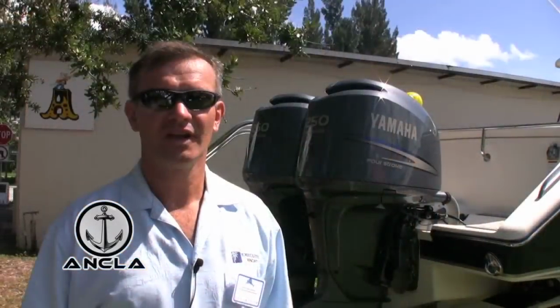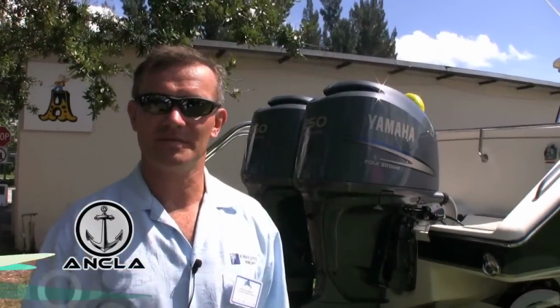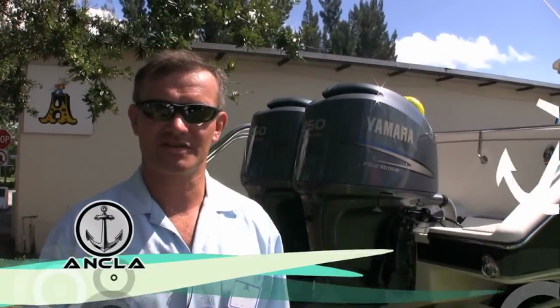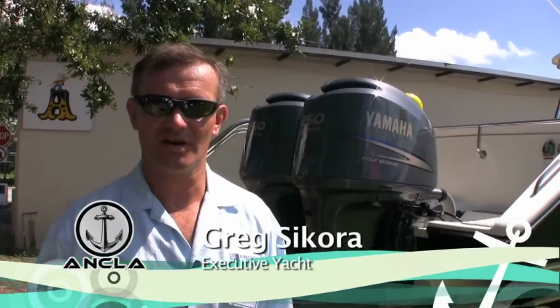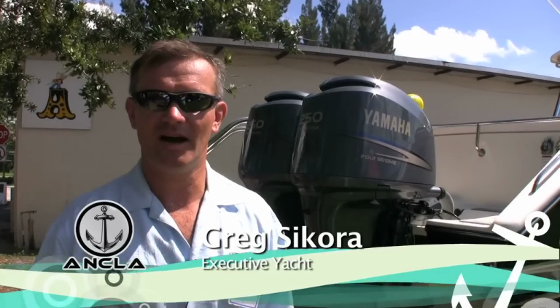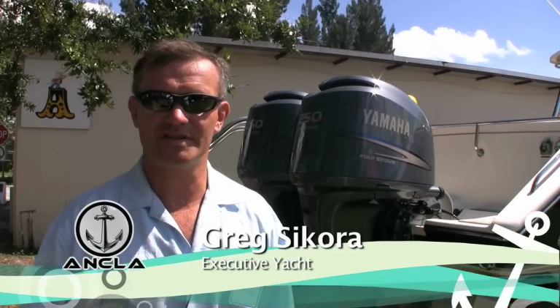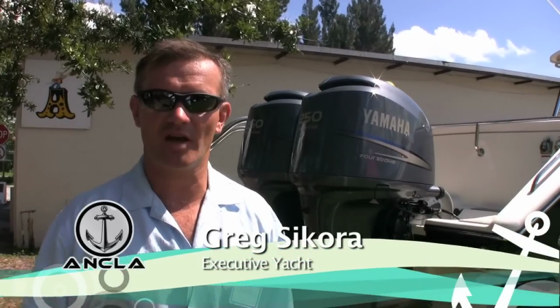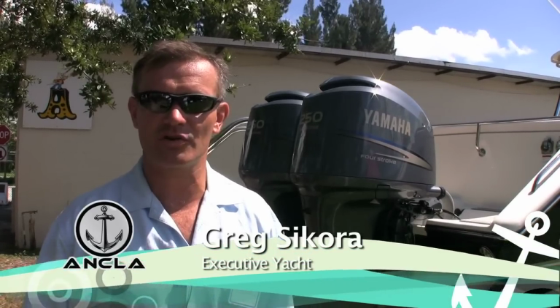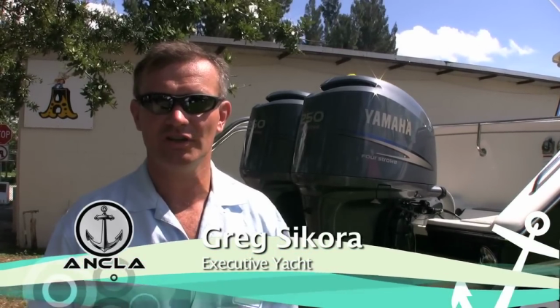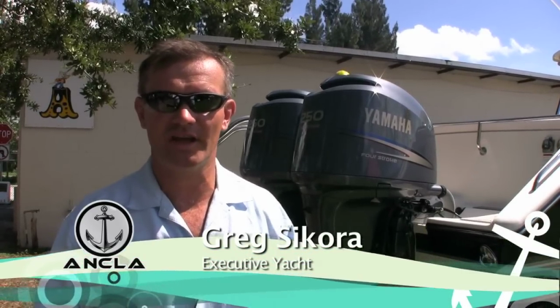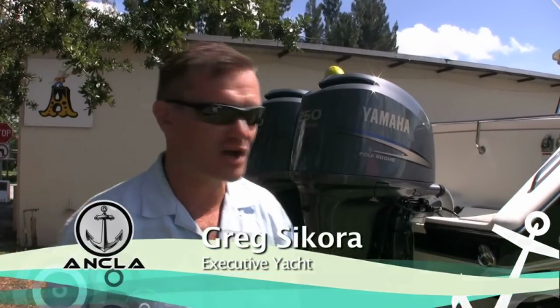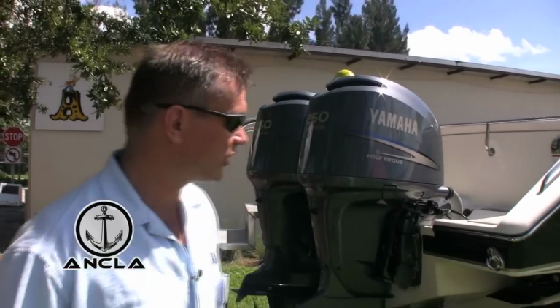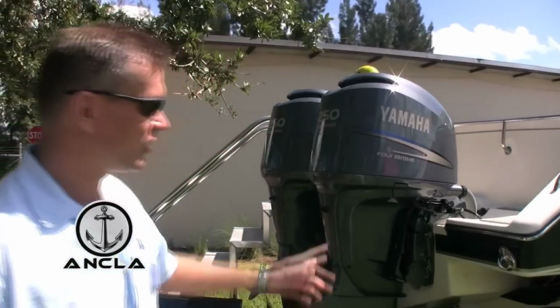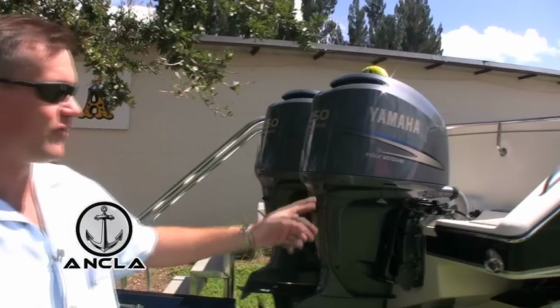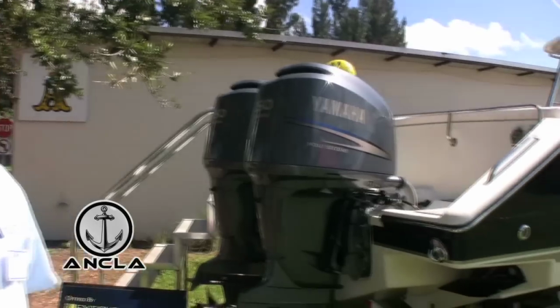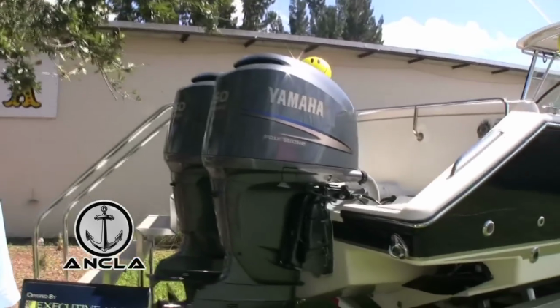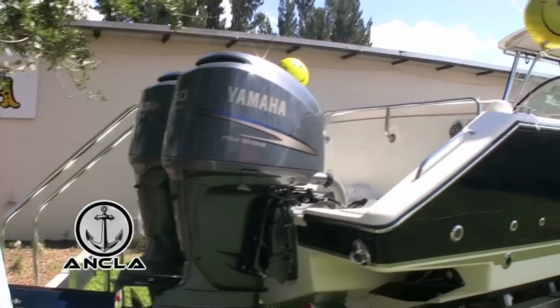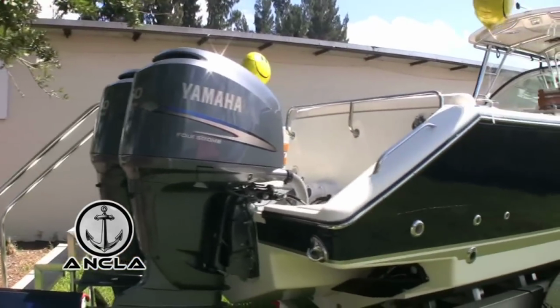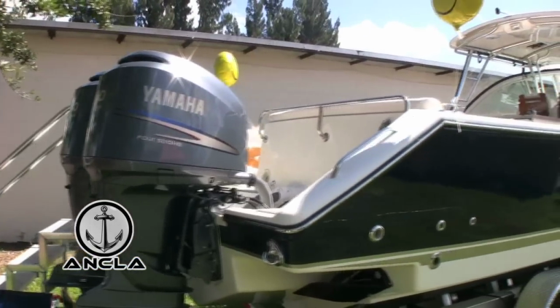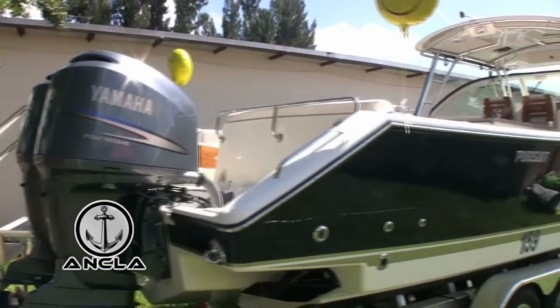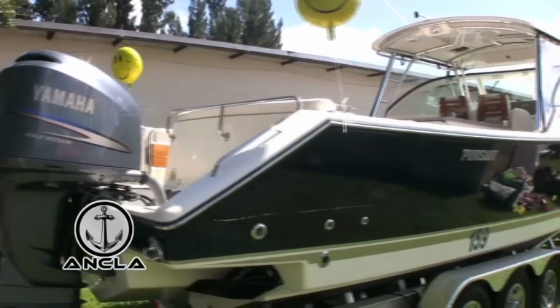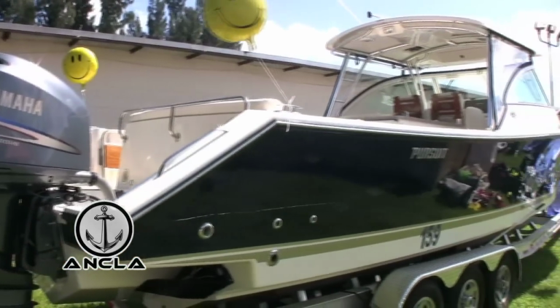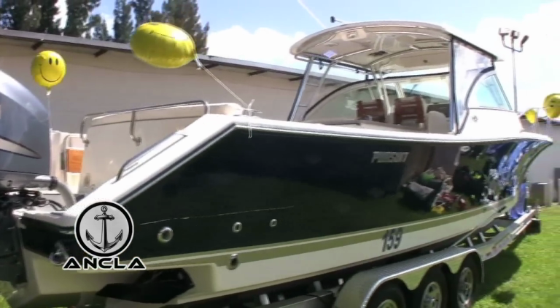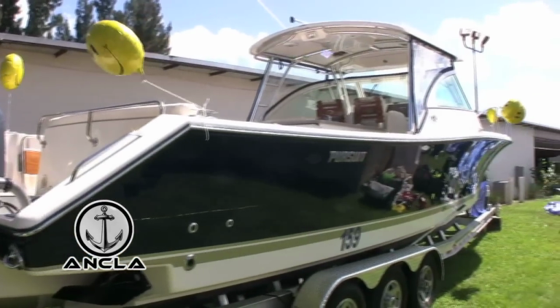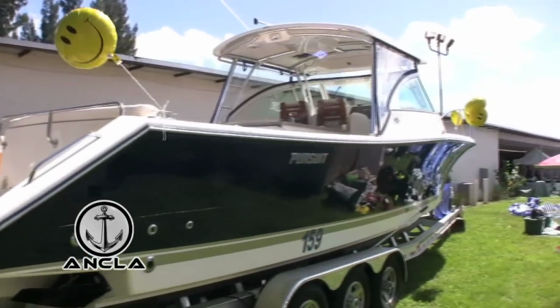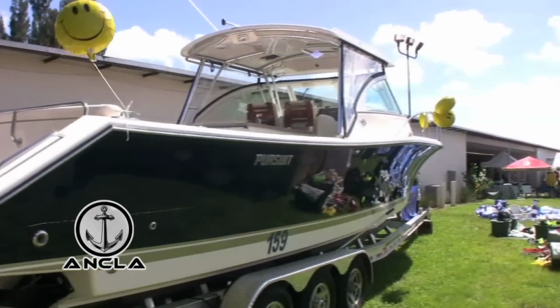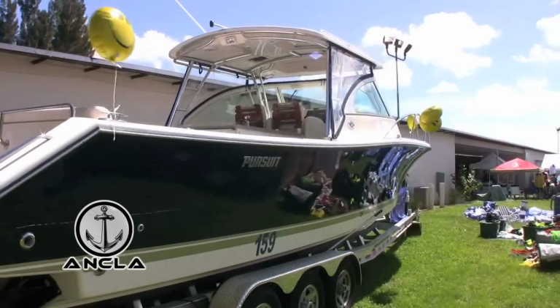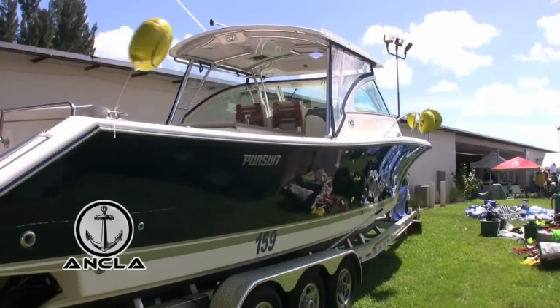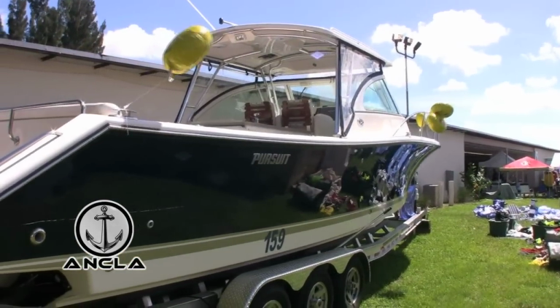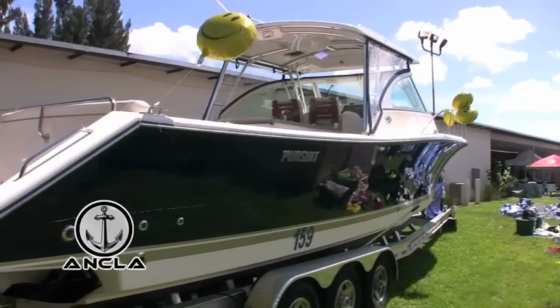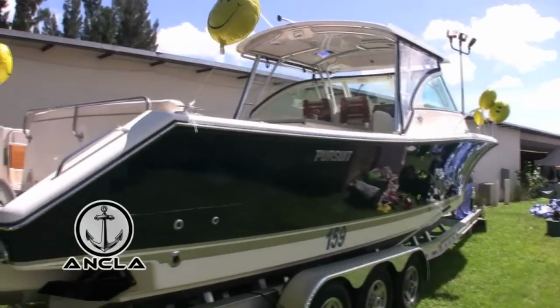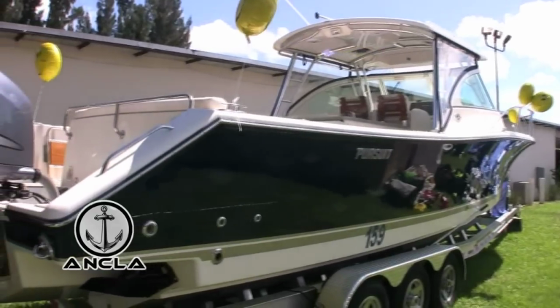Hello, my name is Greg Sikorov. I'm with Executive Yacht Brokerage, and today we are showing a 2006 34 Pursuit. It comes with a trailer.